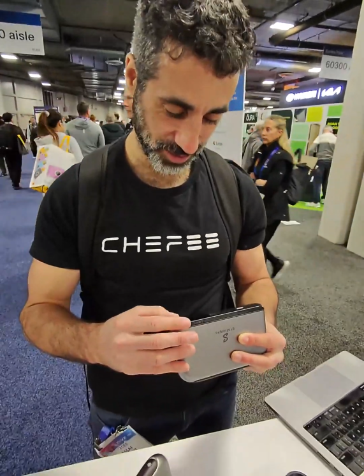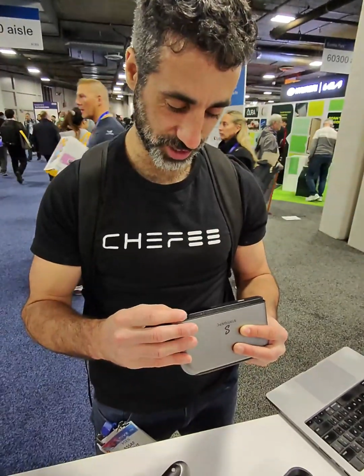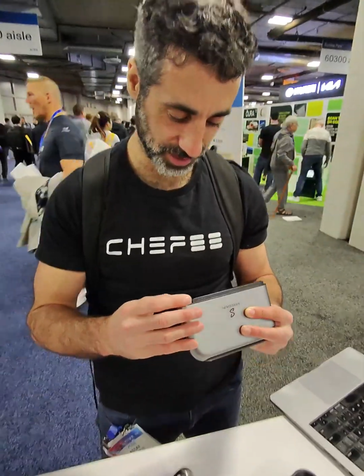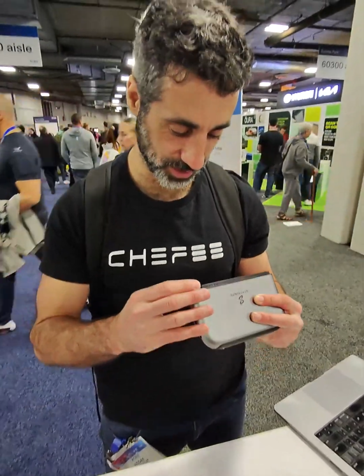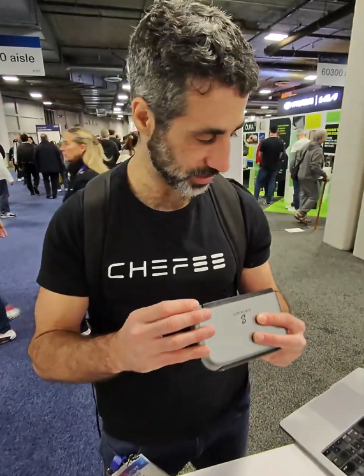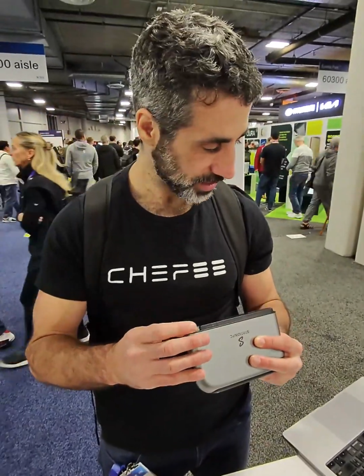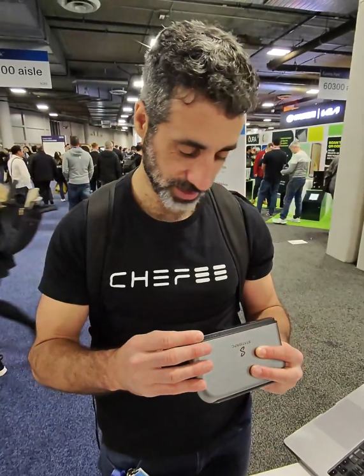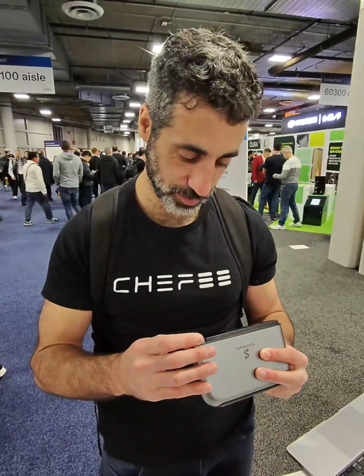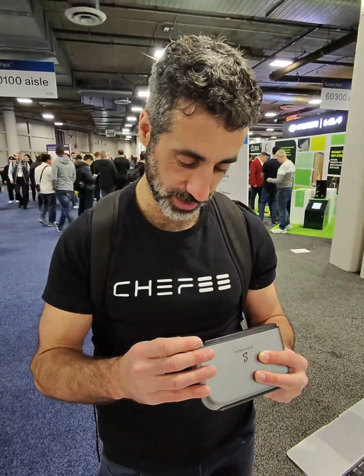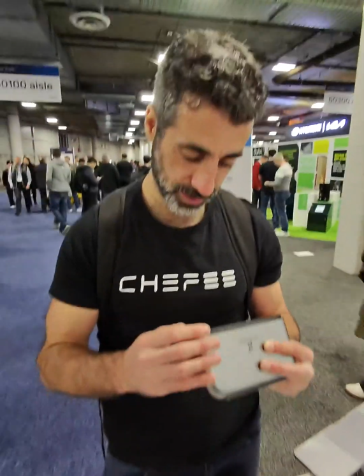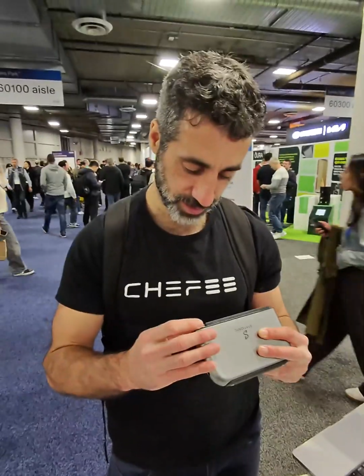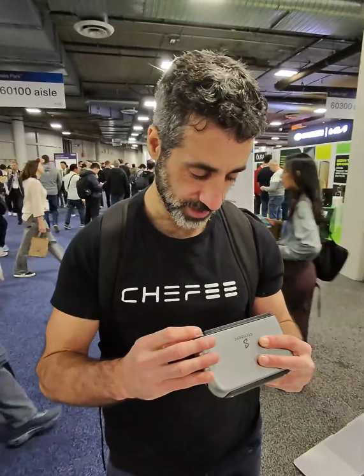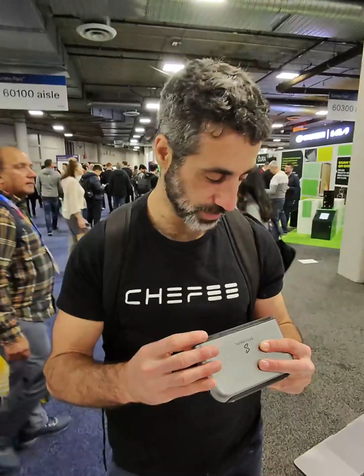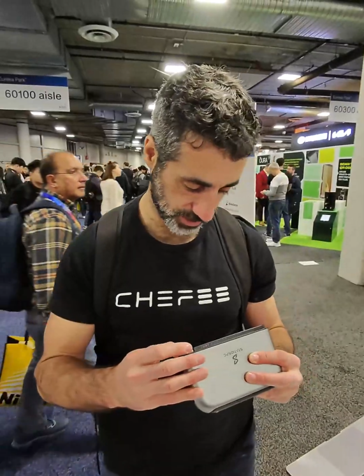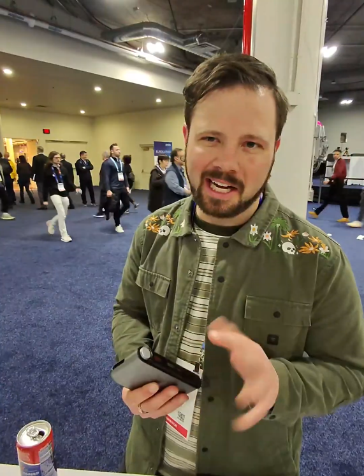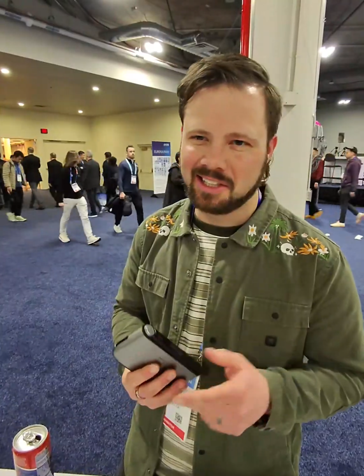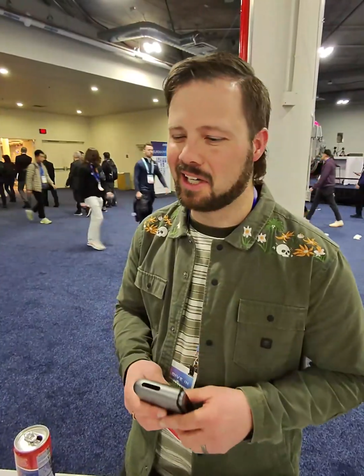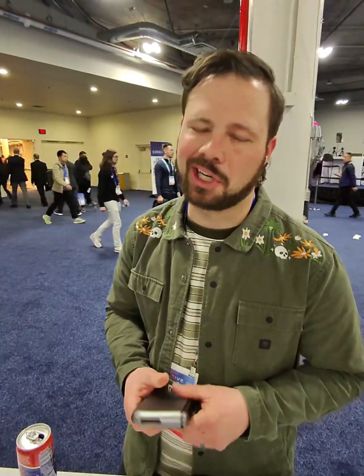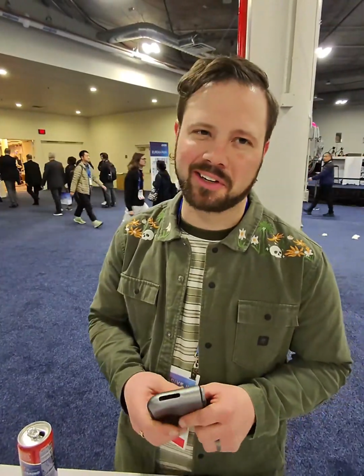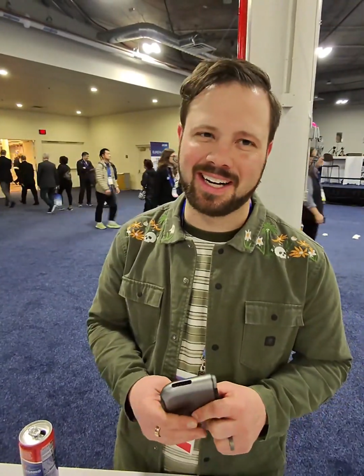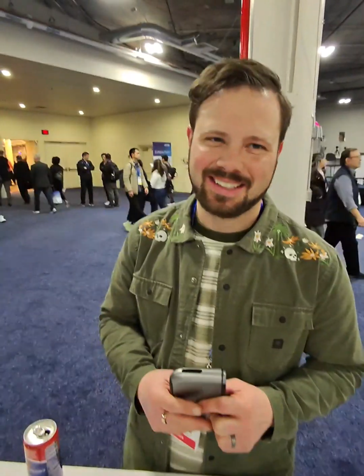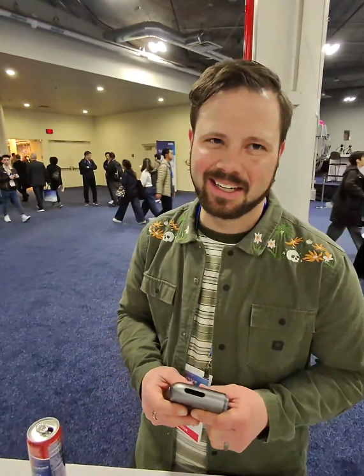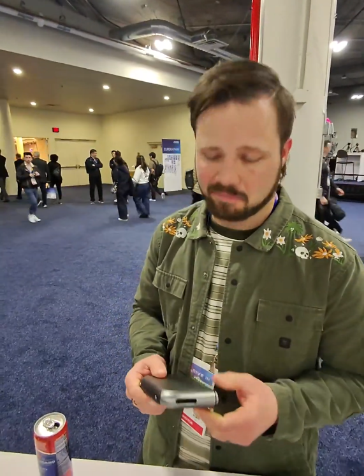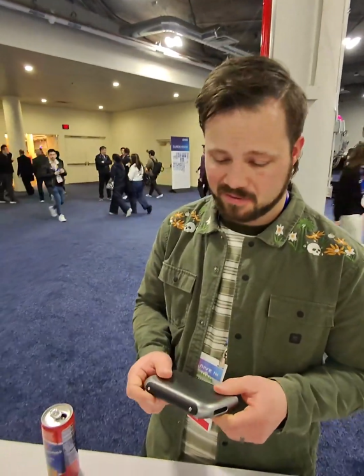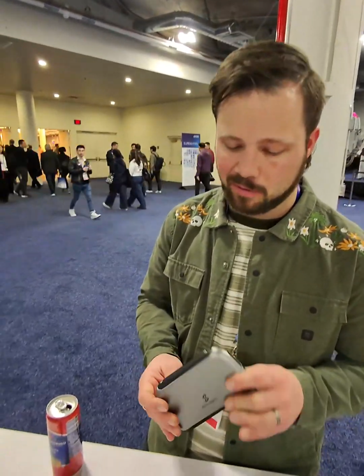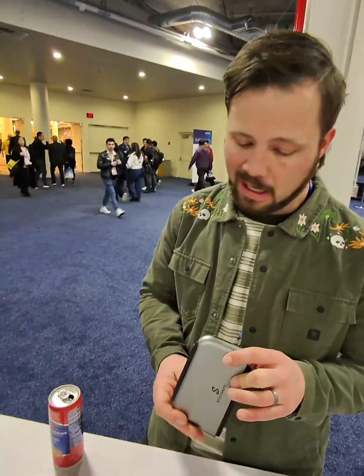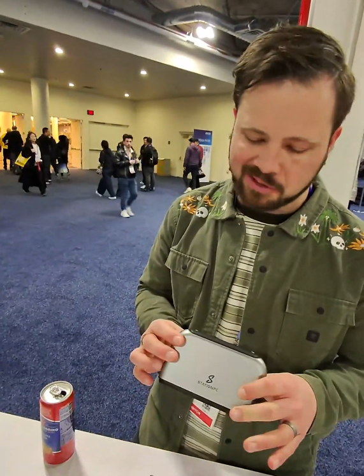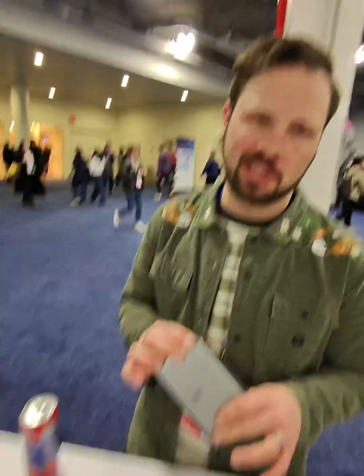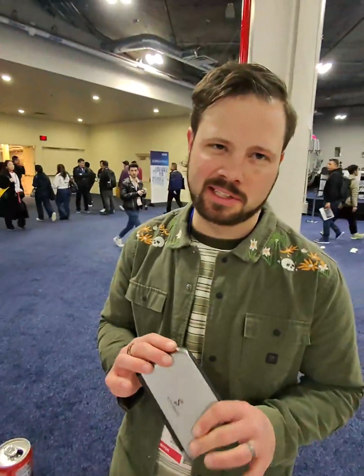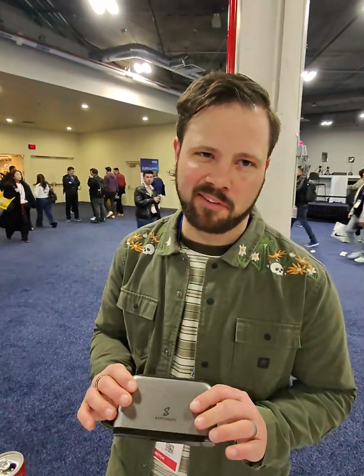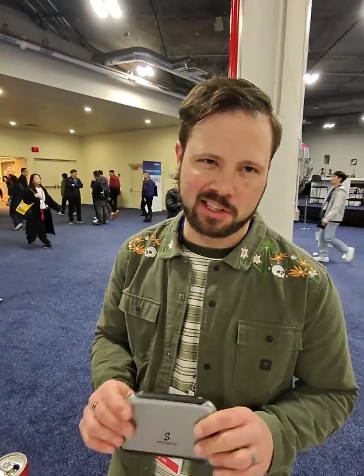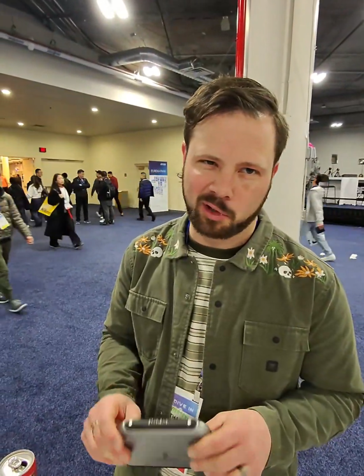Holy shit. A little display. How'd you make this? As is trending right now. Cool. I've never seen one in this portable.